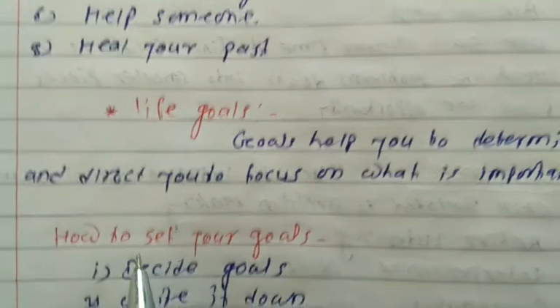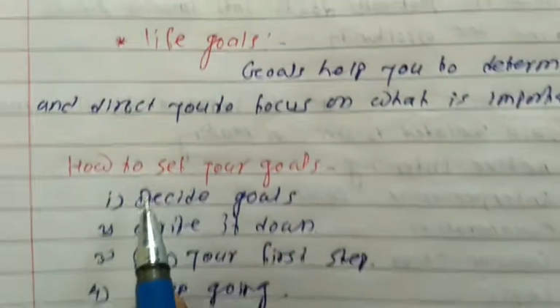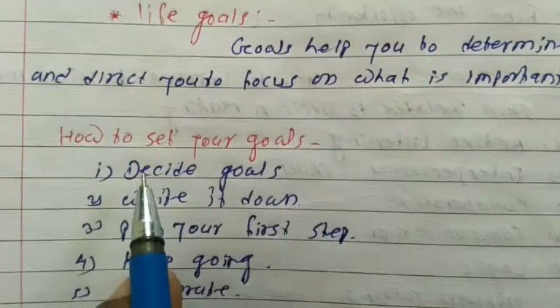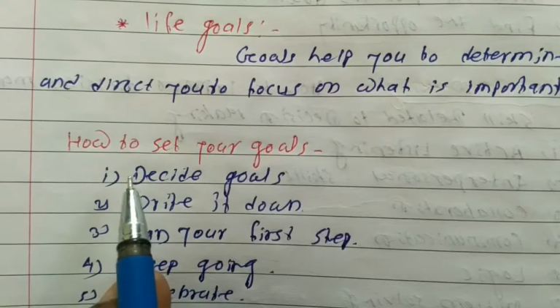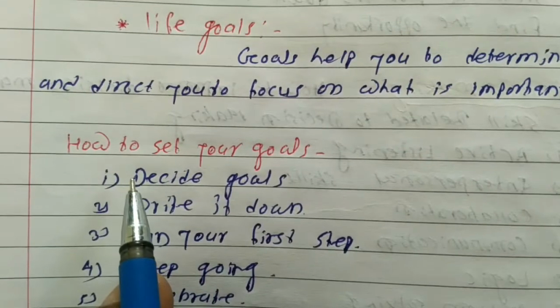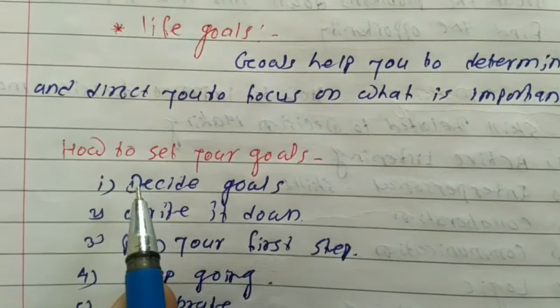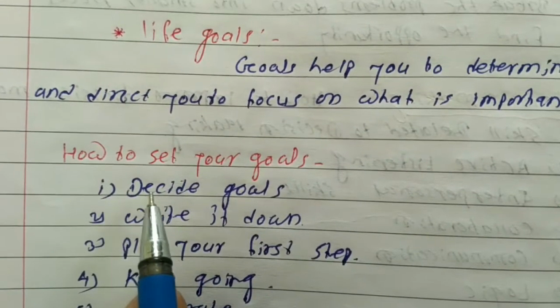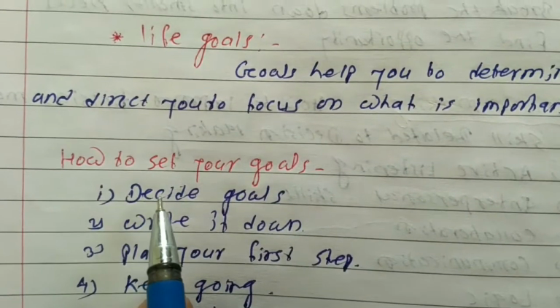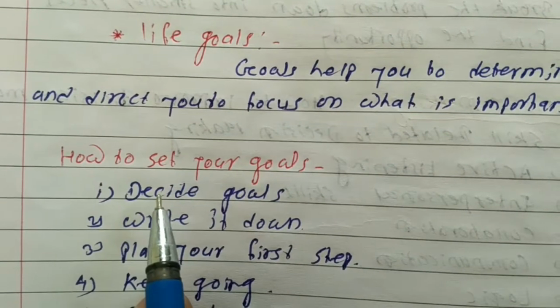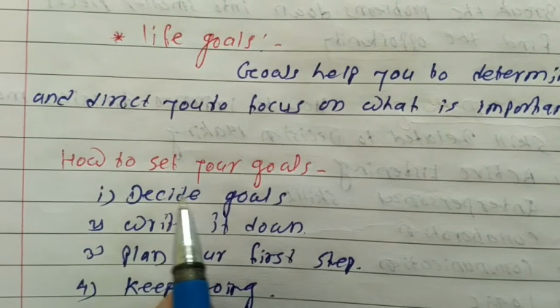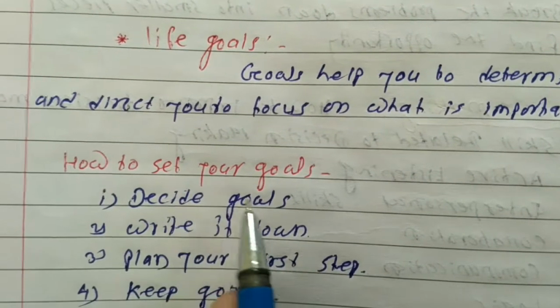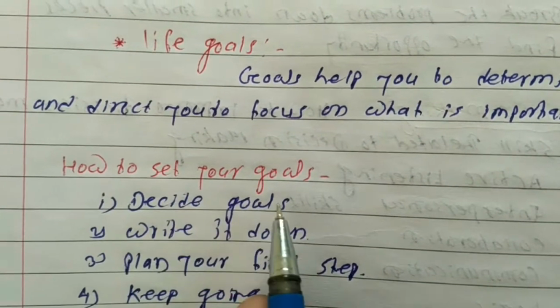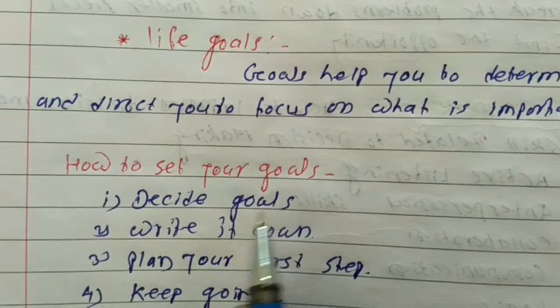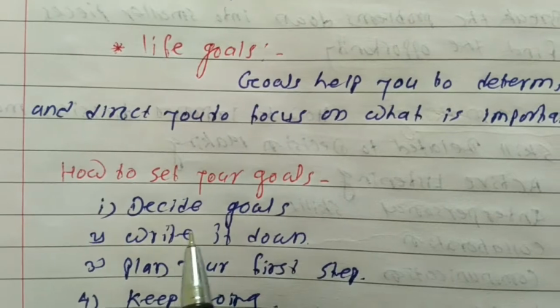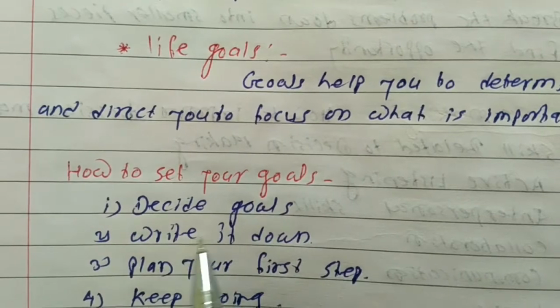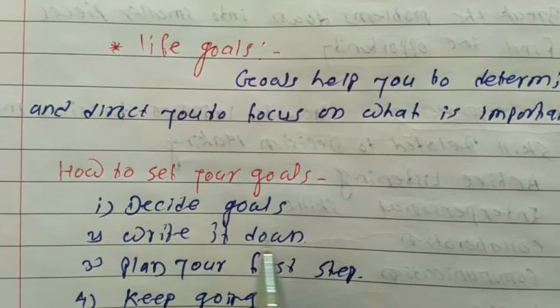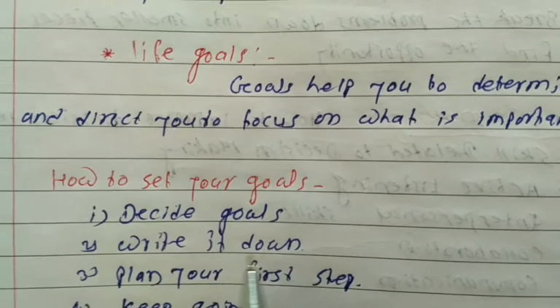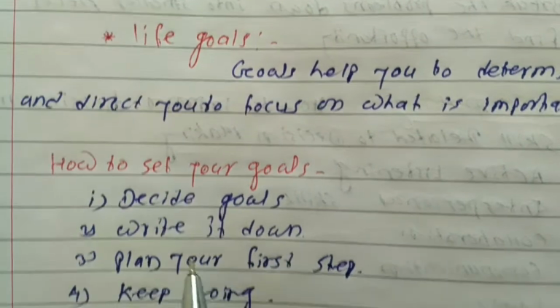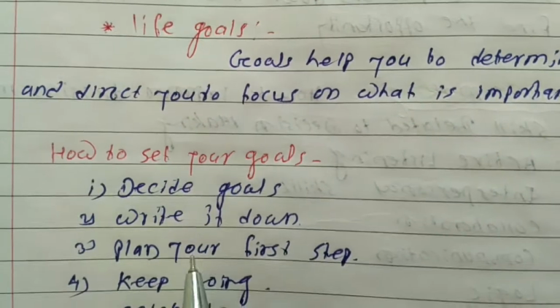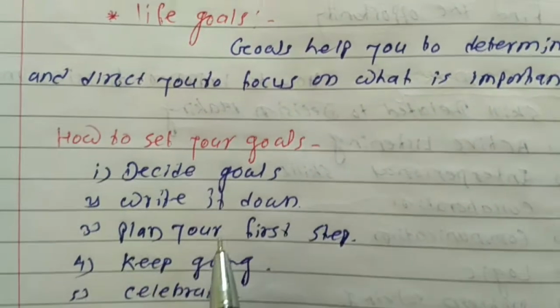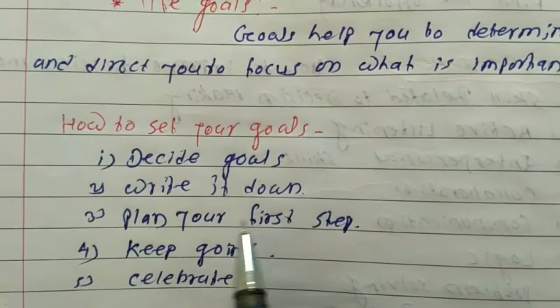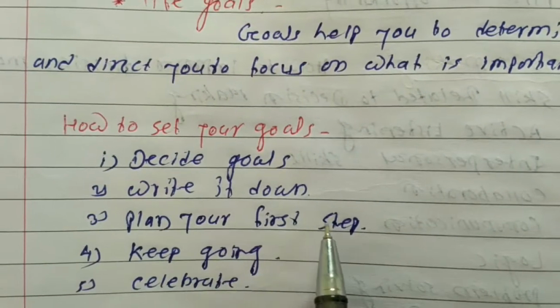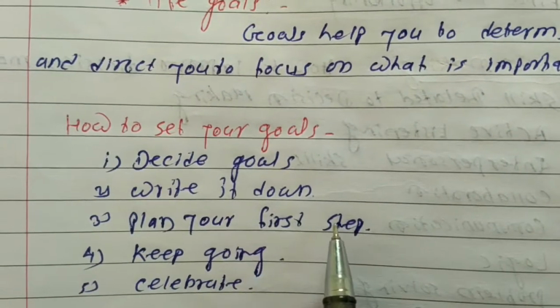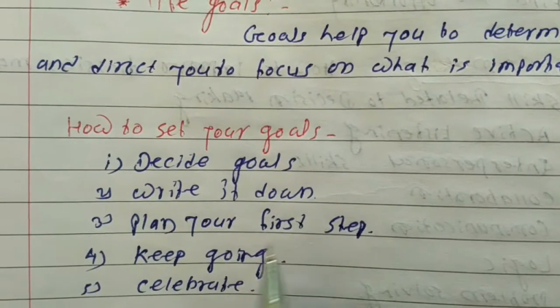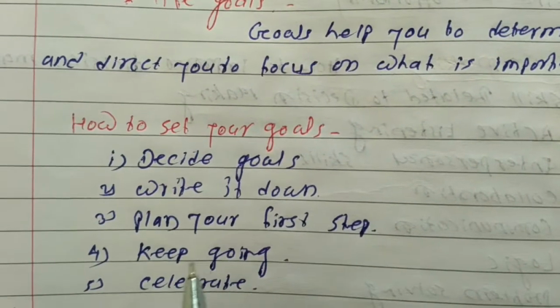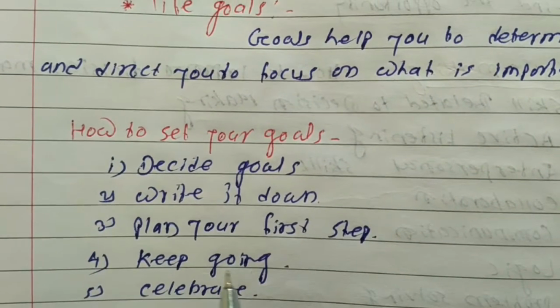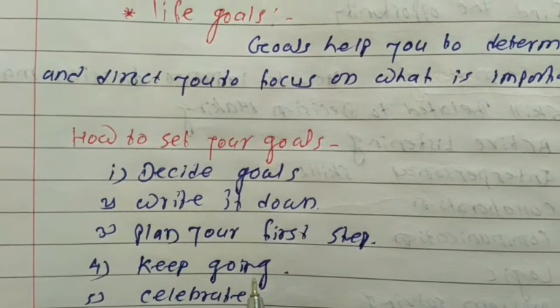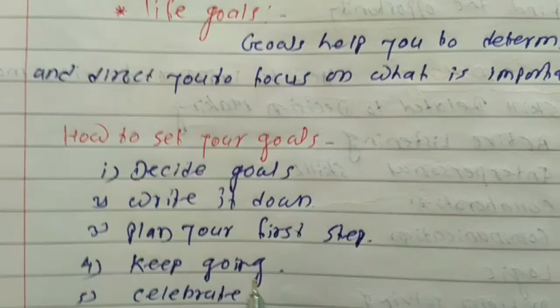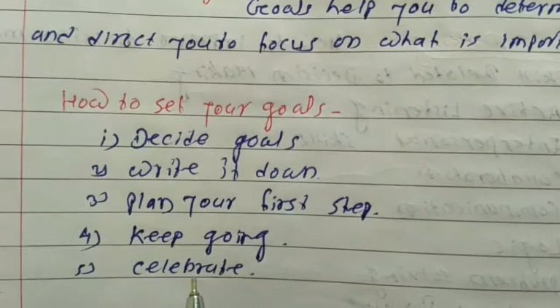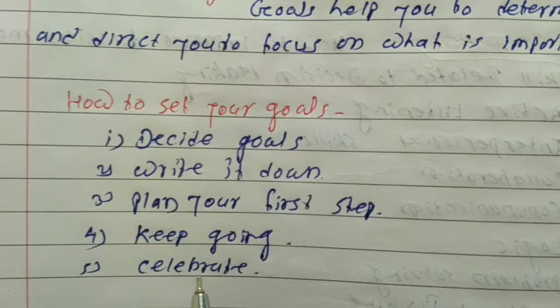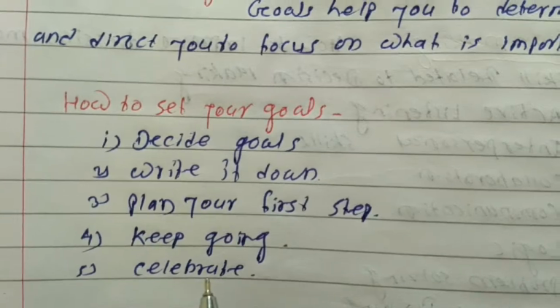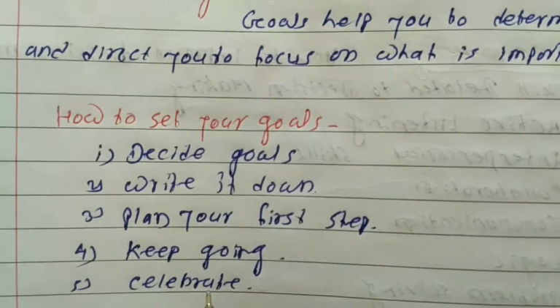How to set our goals? 1. Decide goals. Write it down. Plan our first steps. Keep going. Celebrate.